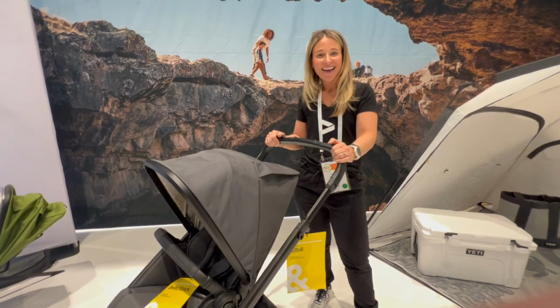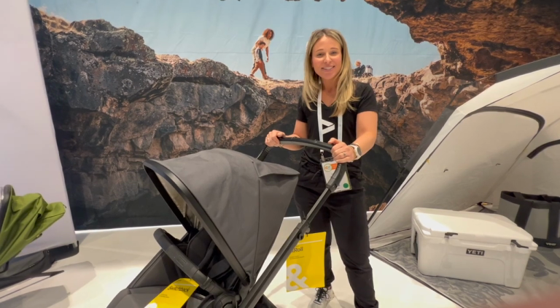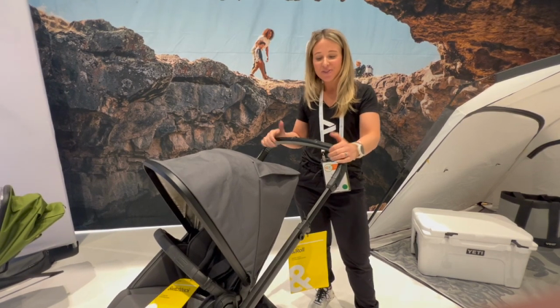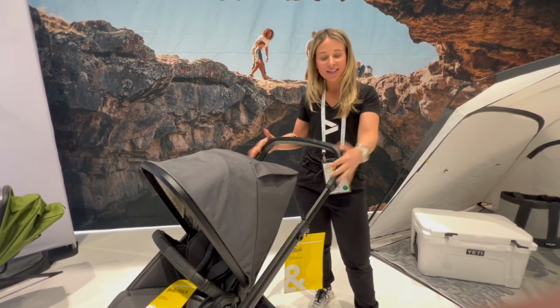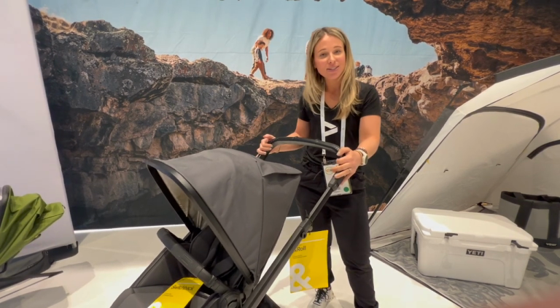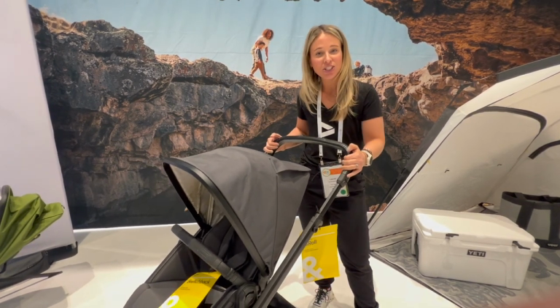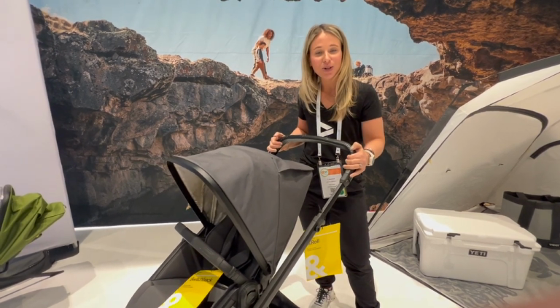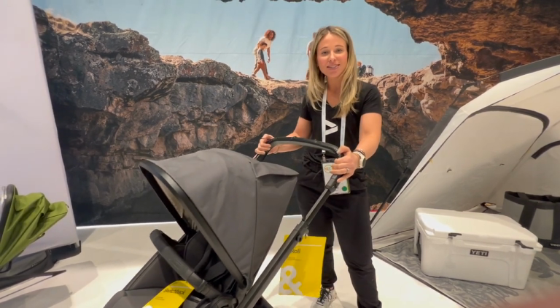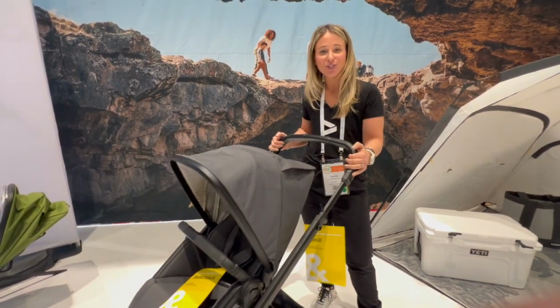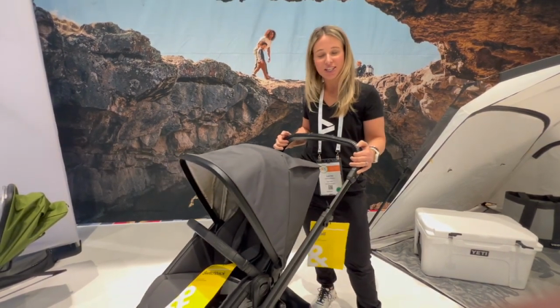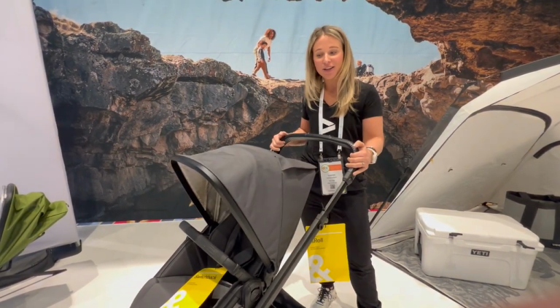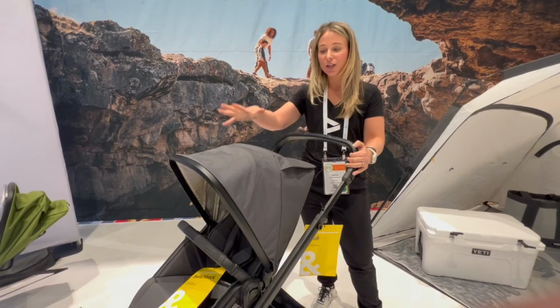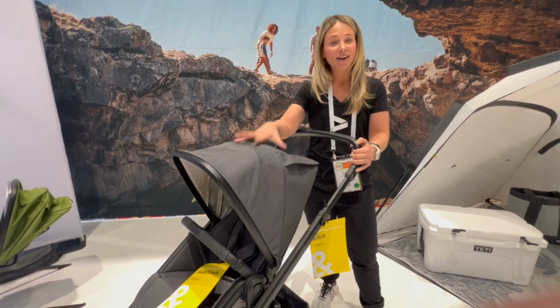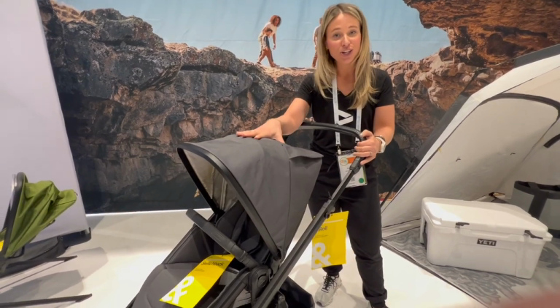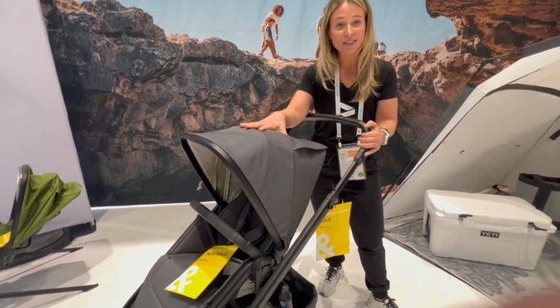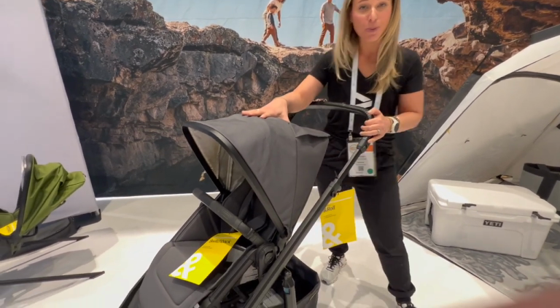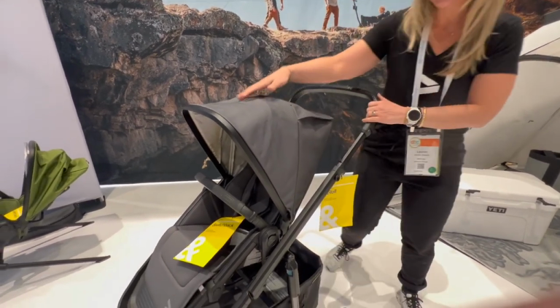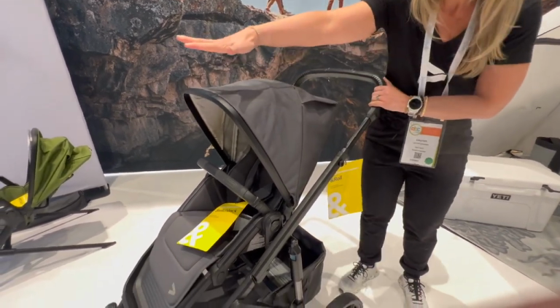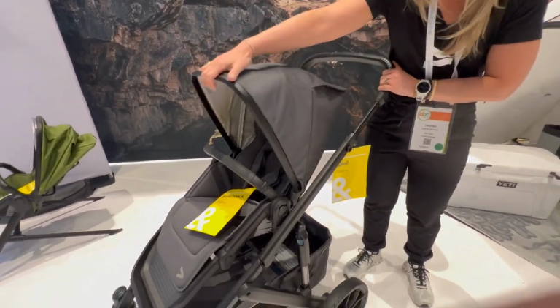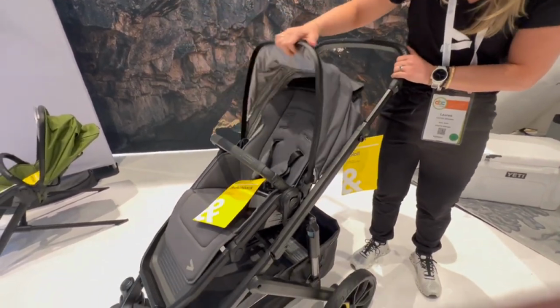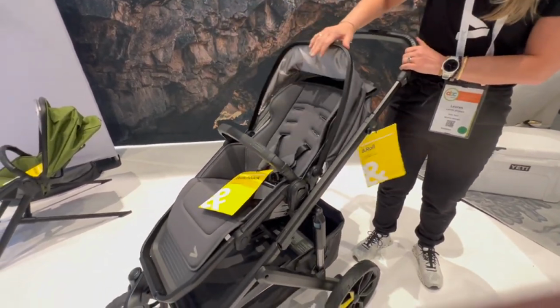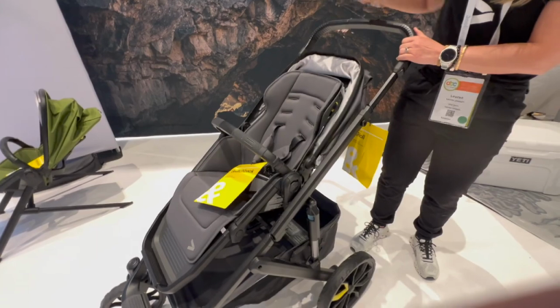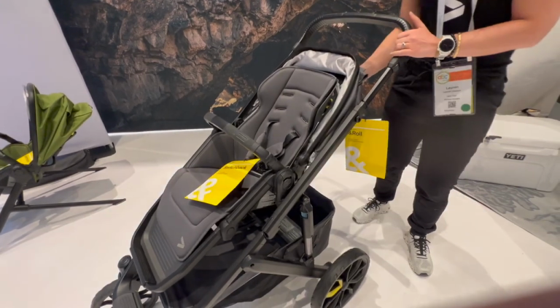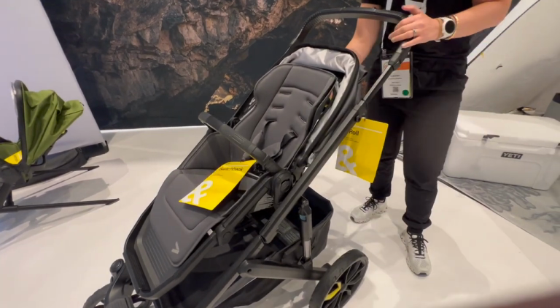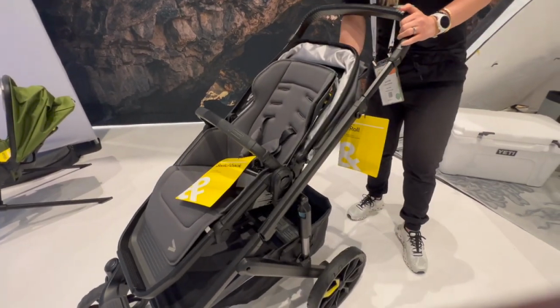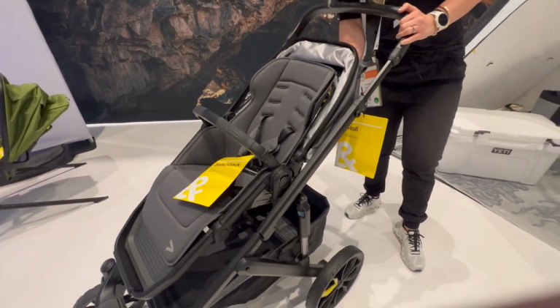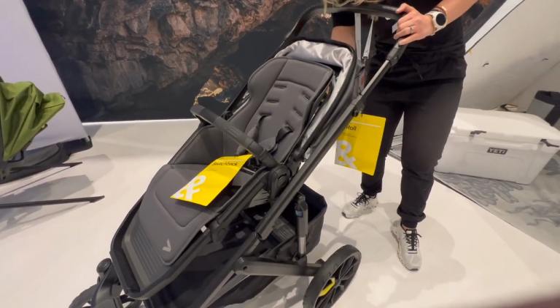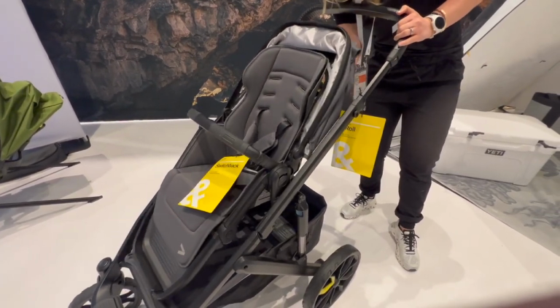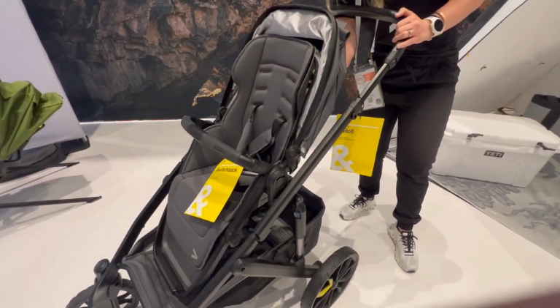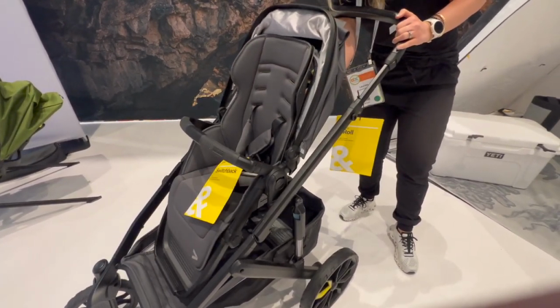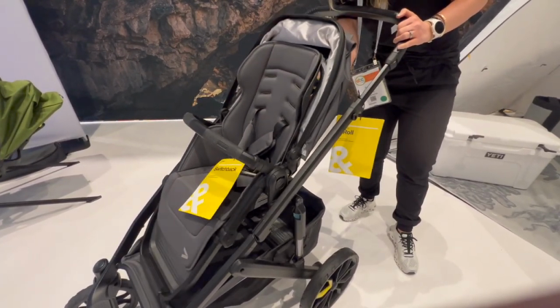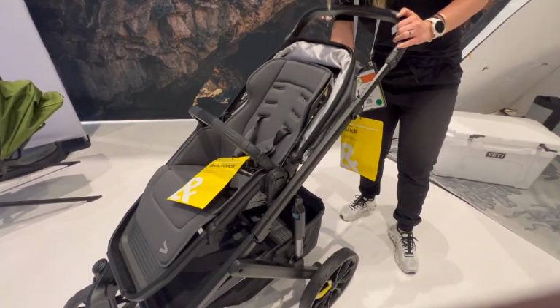Hey guys, Lauren from Beer. This is the Switch and Roll — your version of a stroller. It all starts with the Switchback seat. This Switchback seat is seven pounds and is adjustable in four reclined positions.